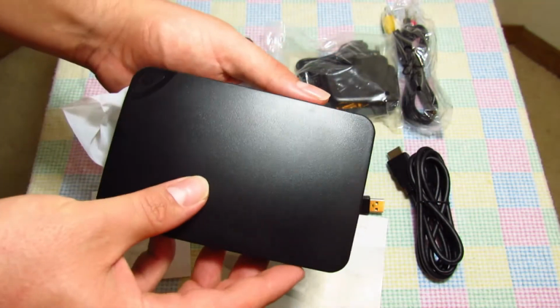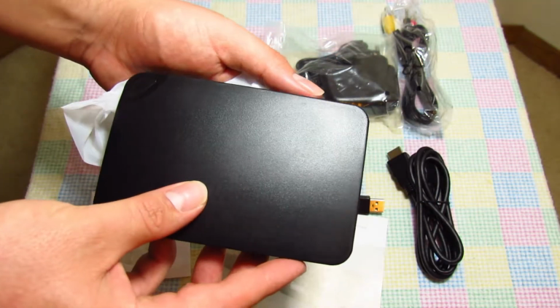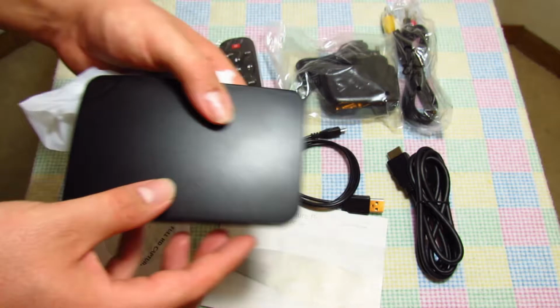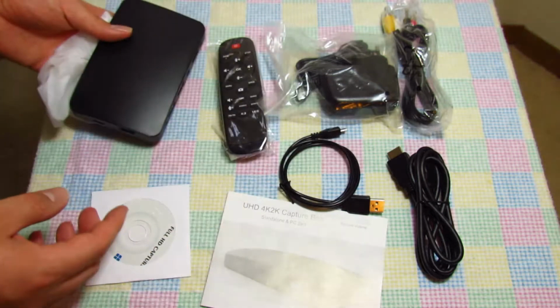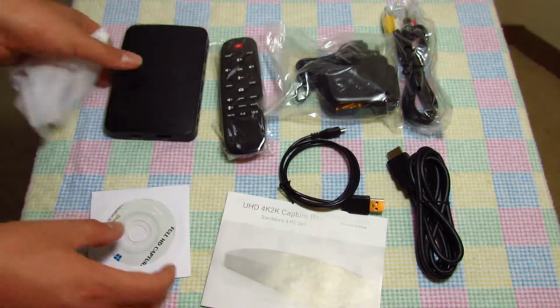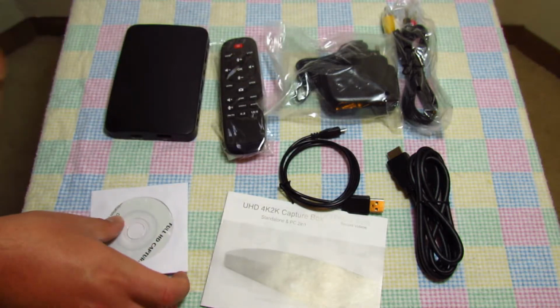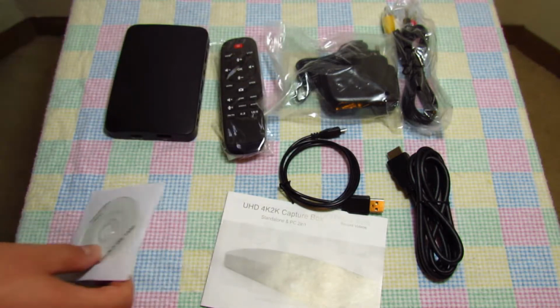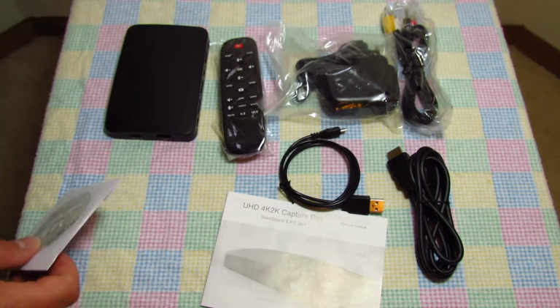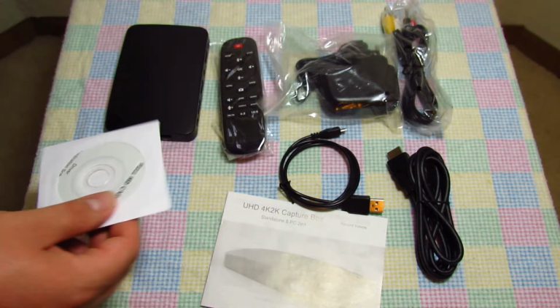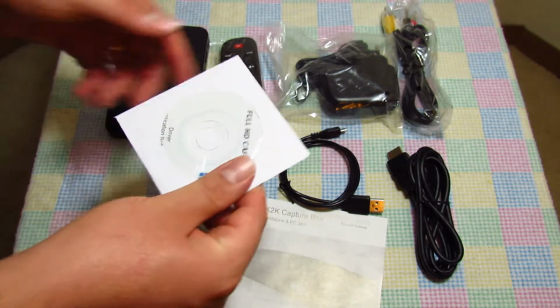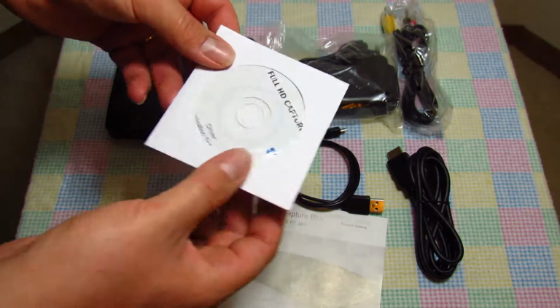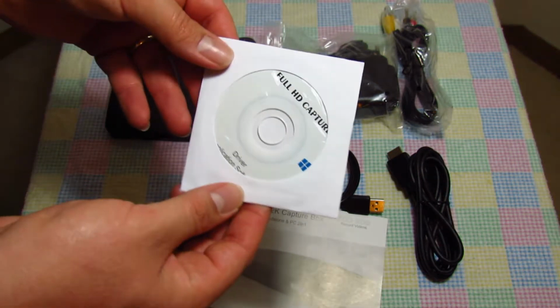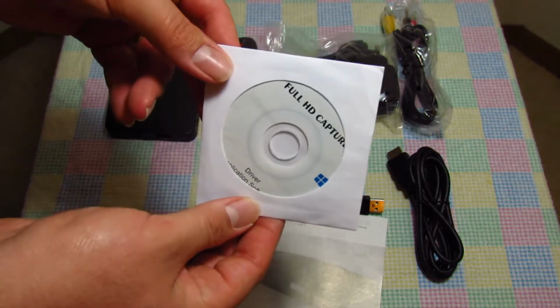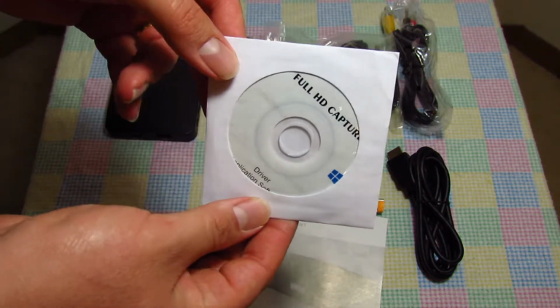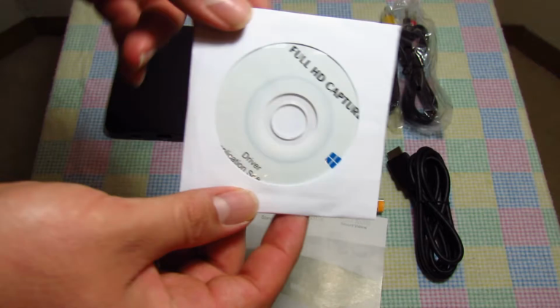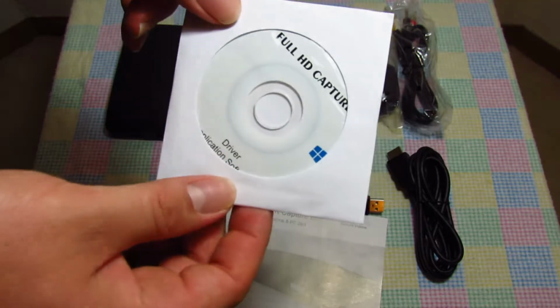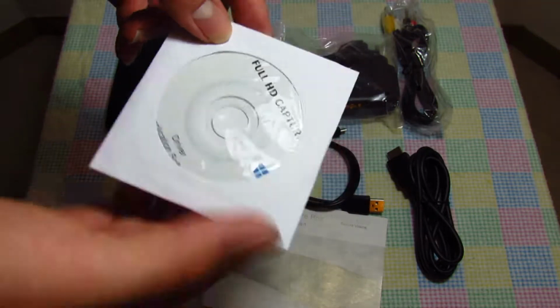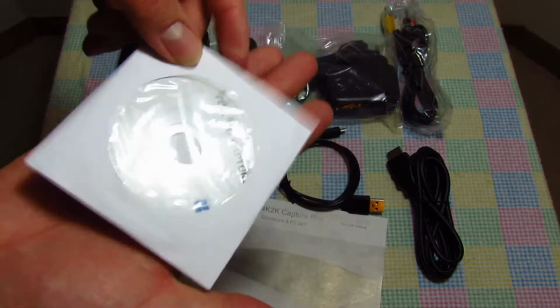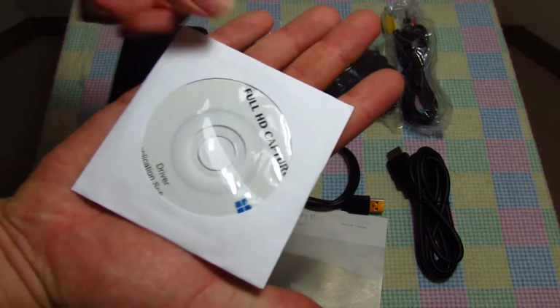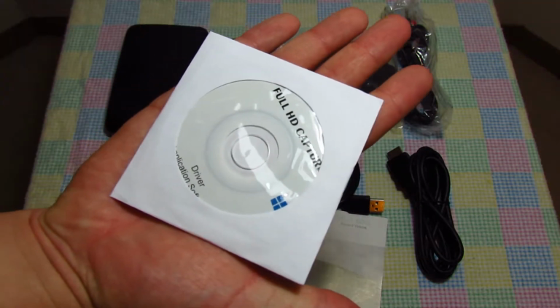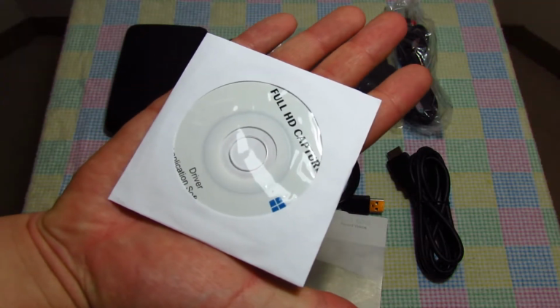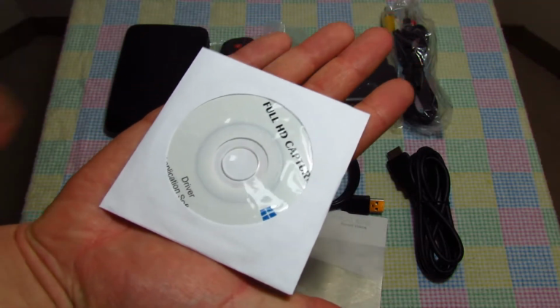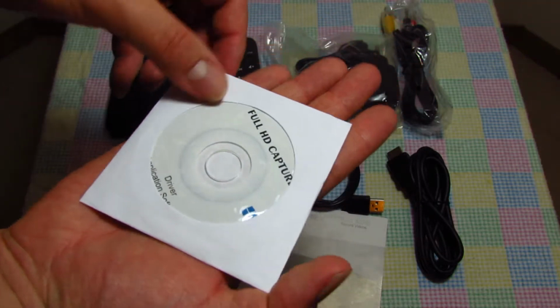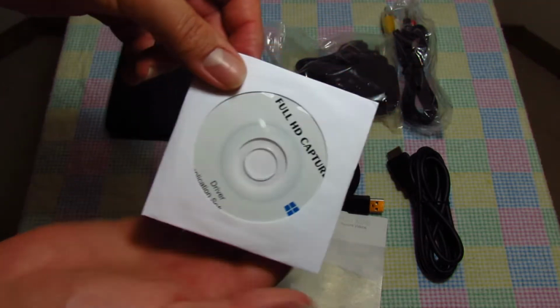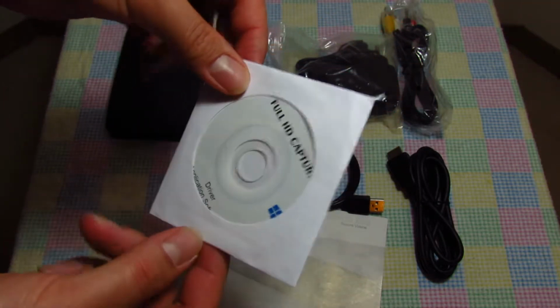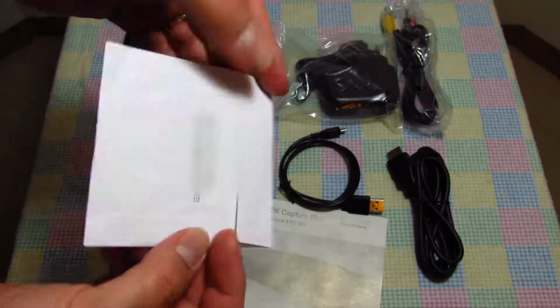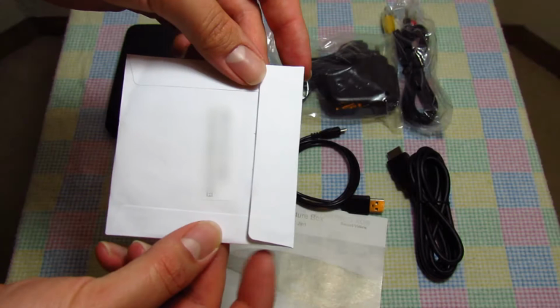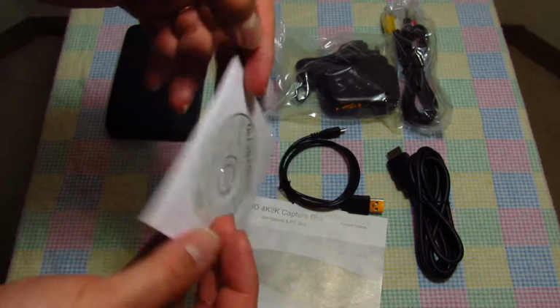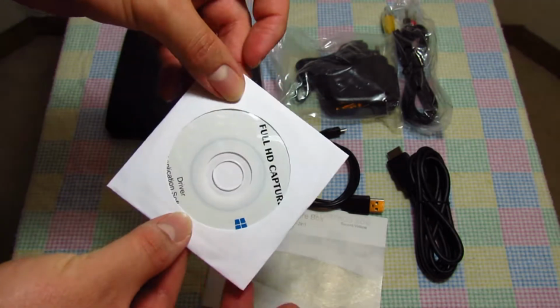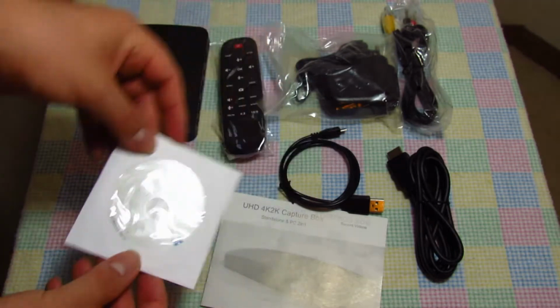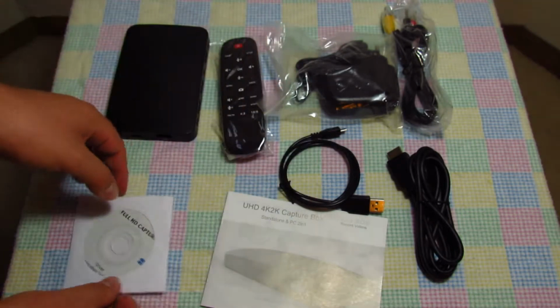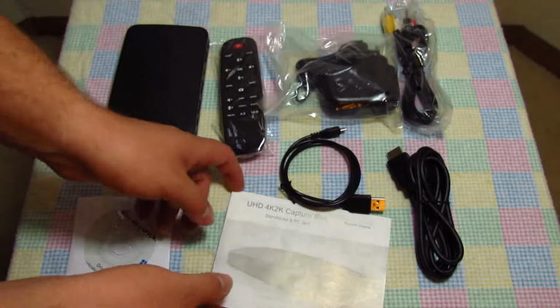Moving on, we have the software — it's on a mini DVD disc. It's been a while since I've seen one of these; it fits right in the palm of your hand. Interesting that they chose to use that.